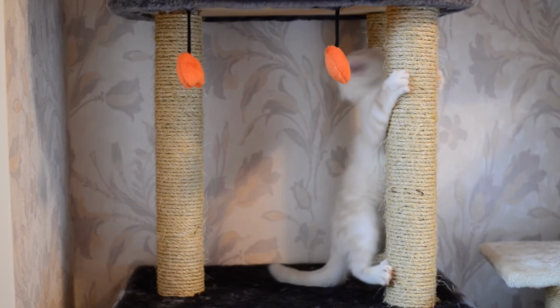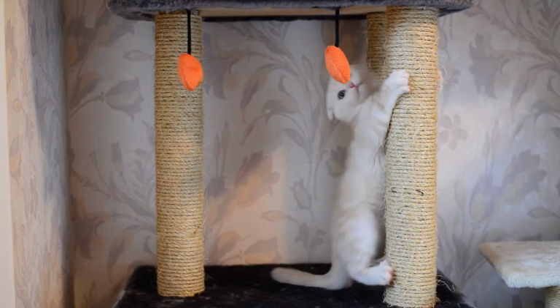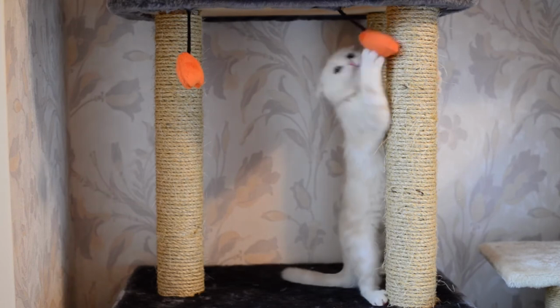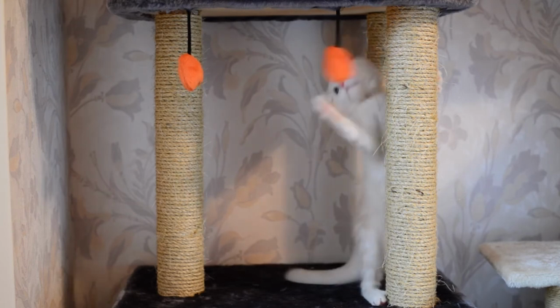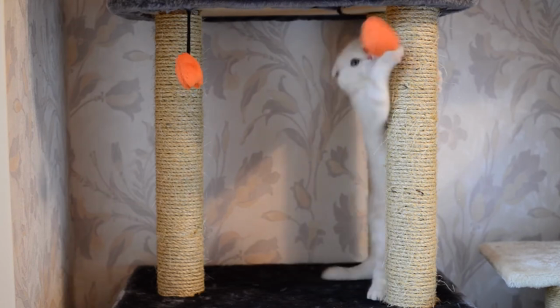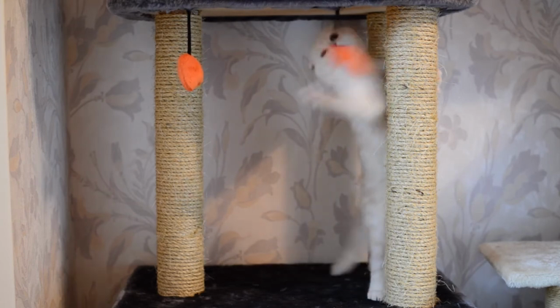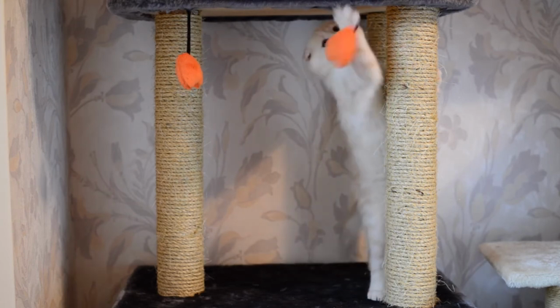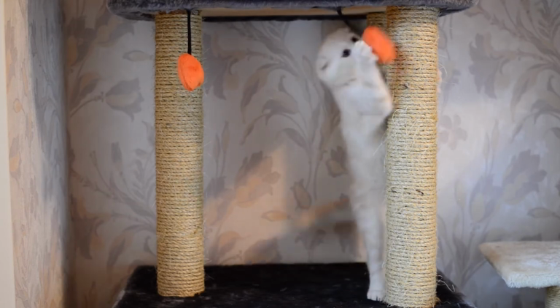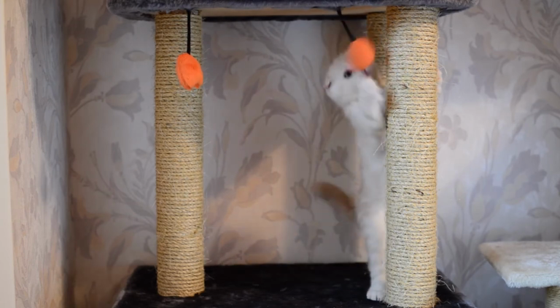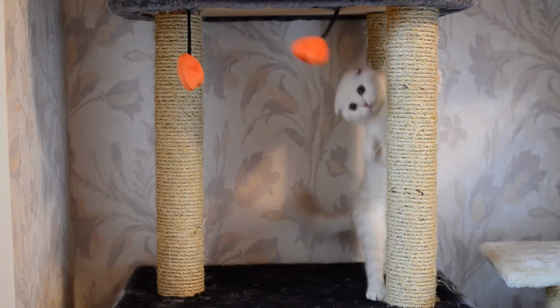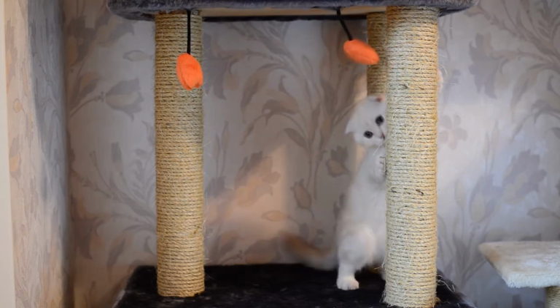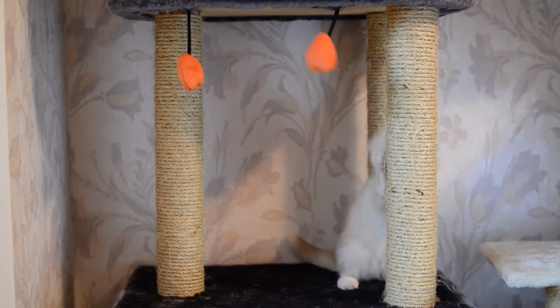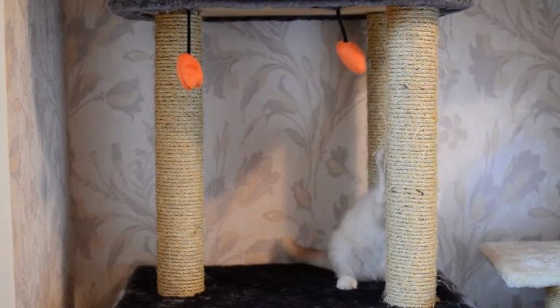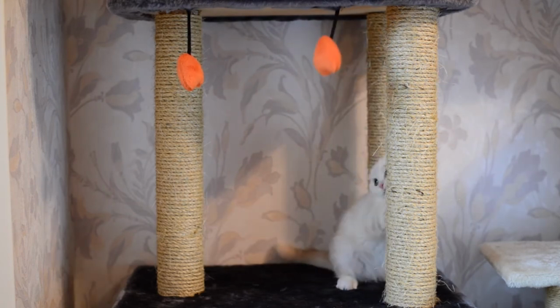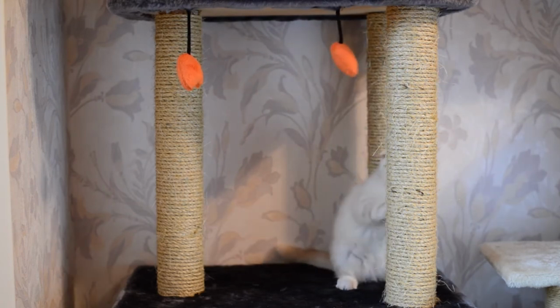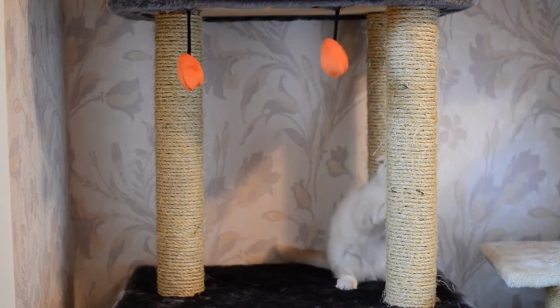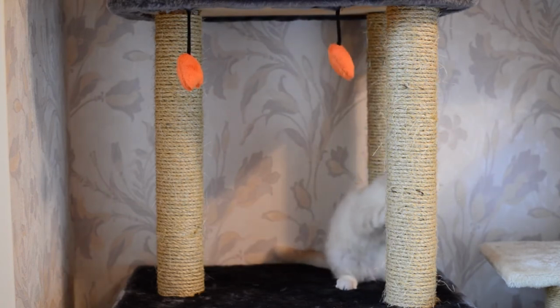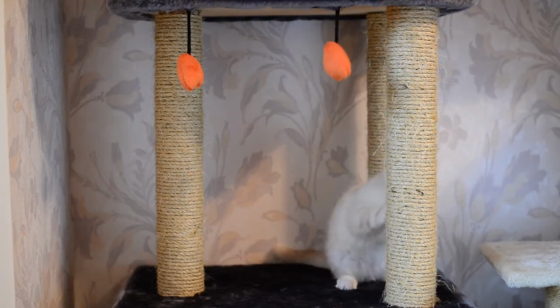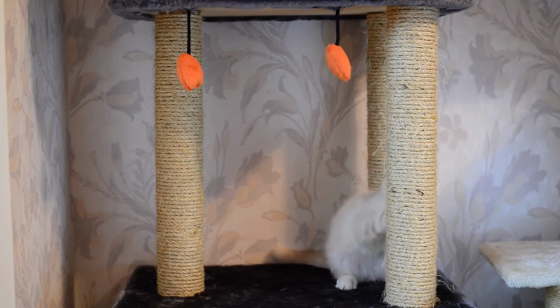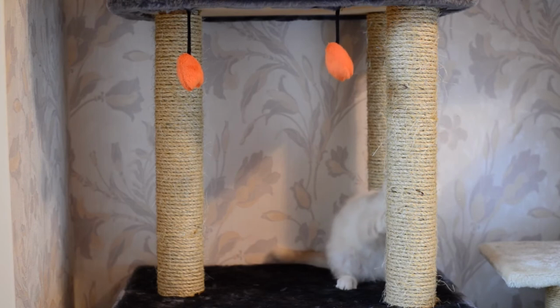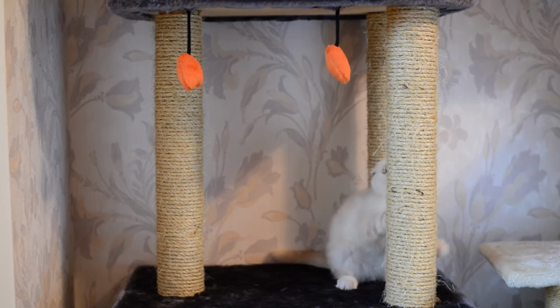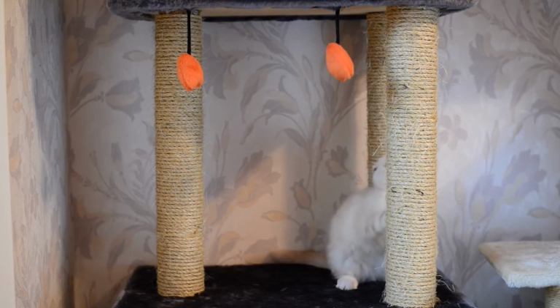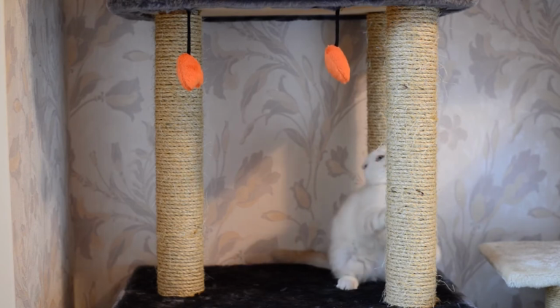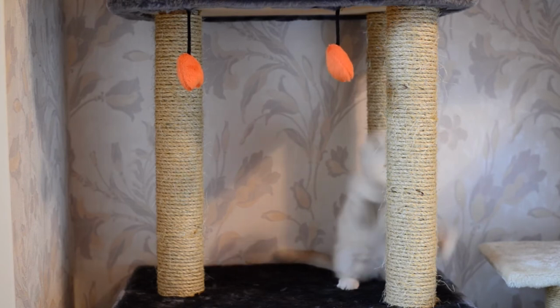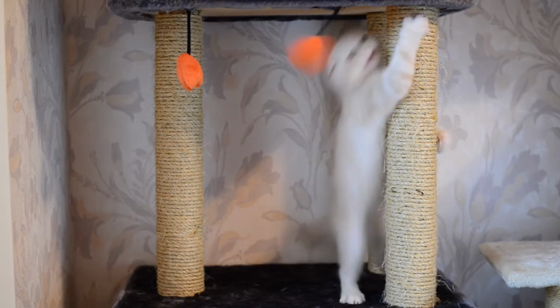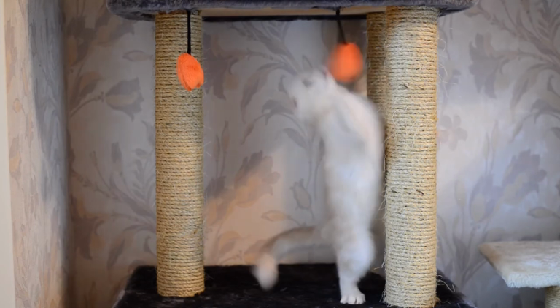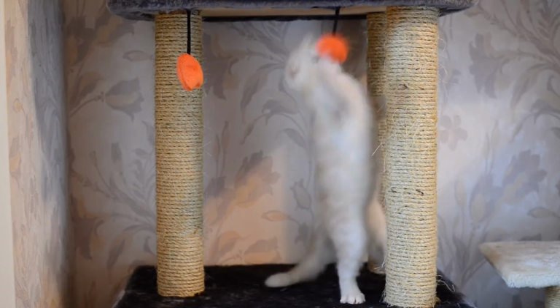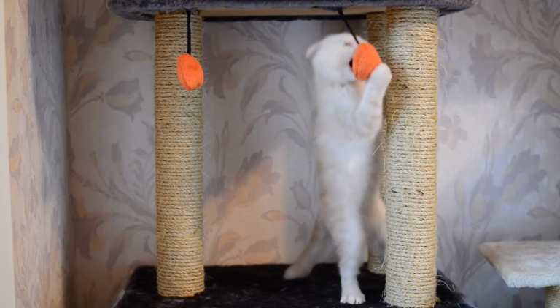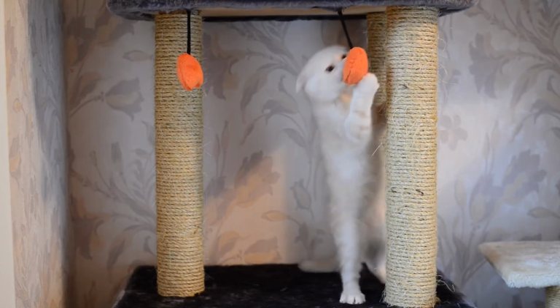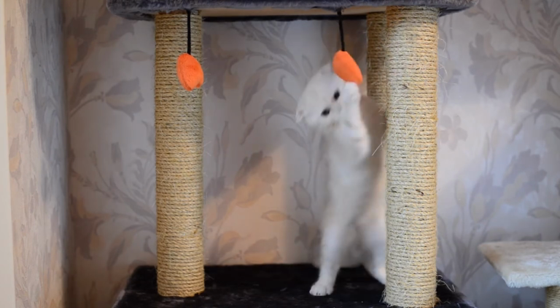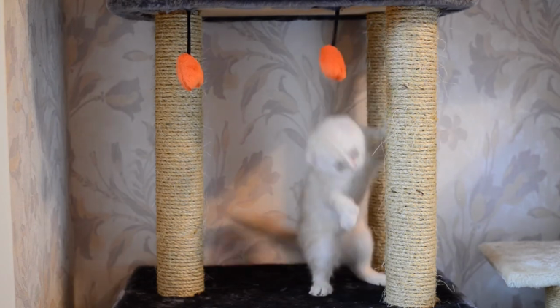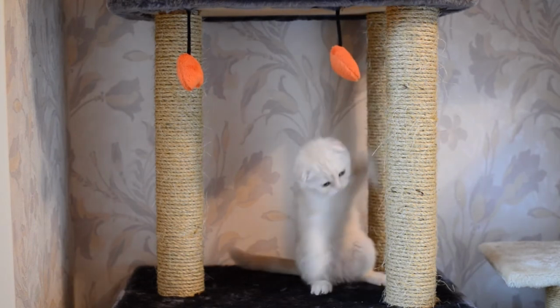Secure and well-fitted window fly screens, and test them to ensure they aren't easy to pop out. Take this matter seriously and keep your cat safe.